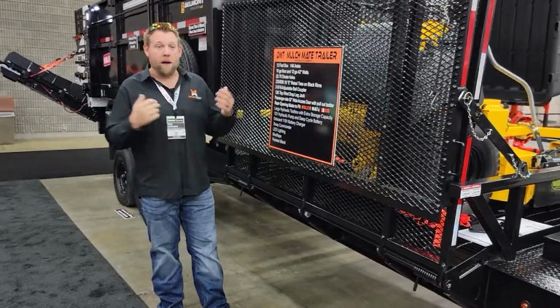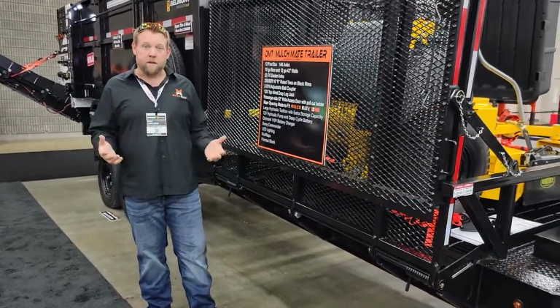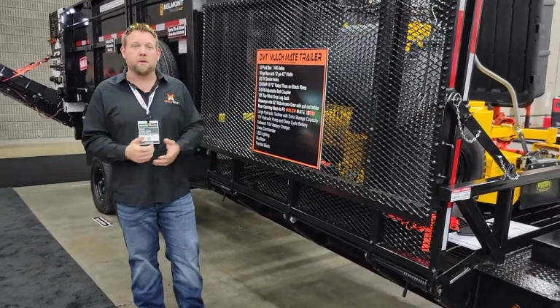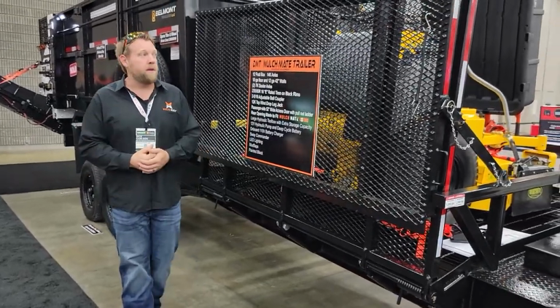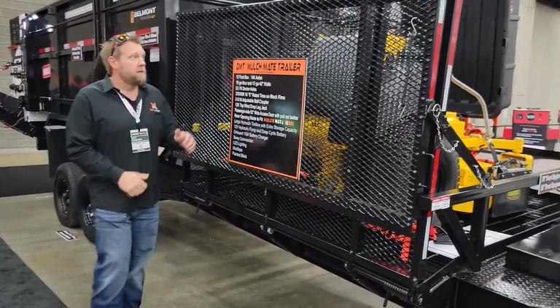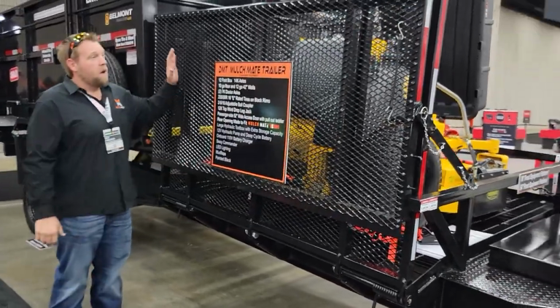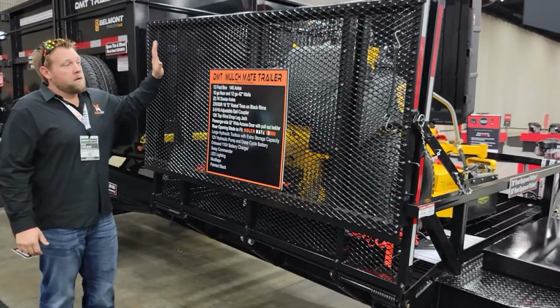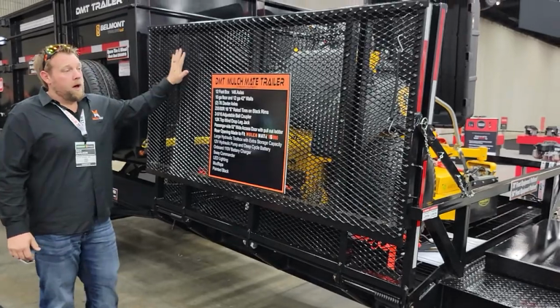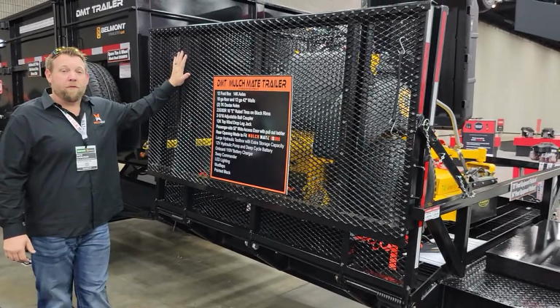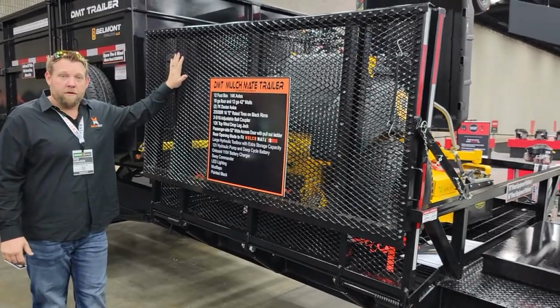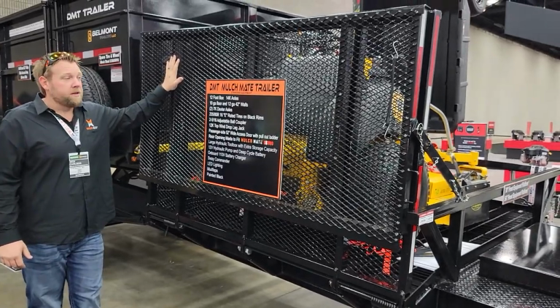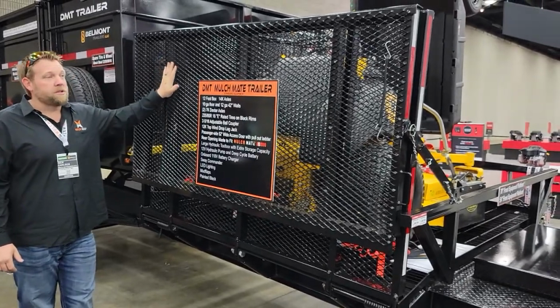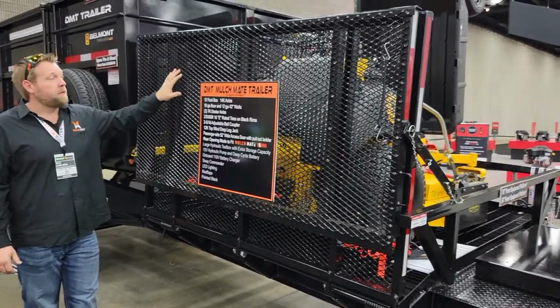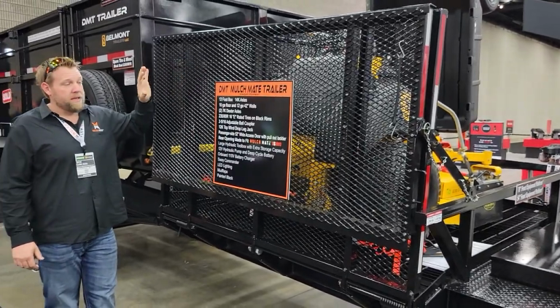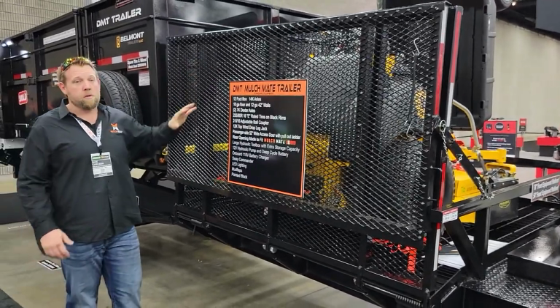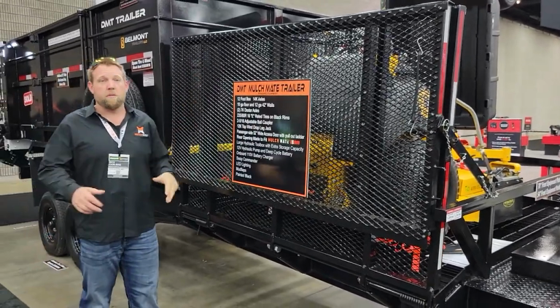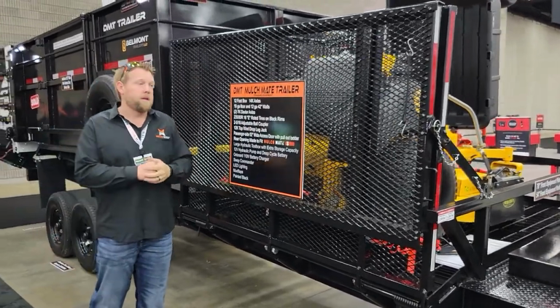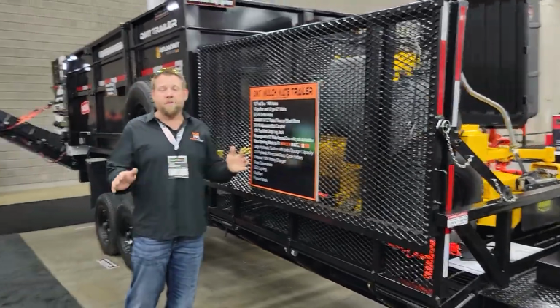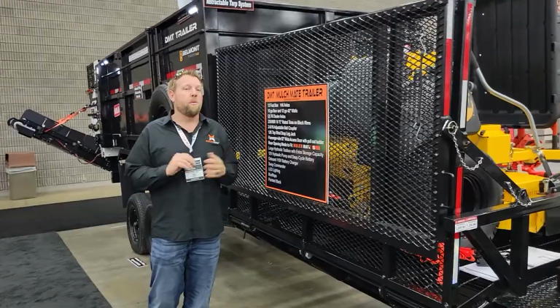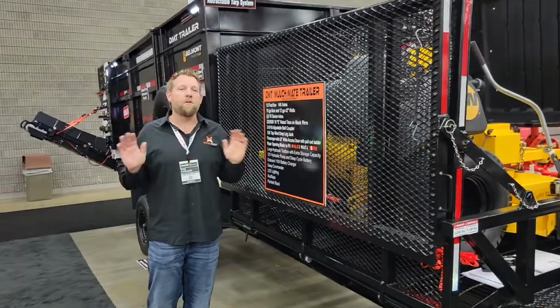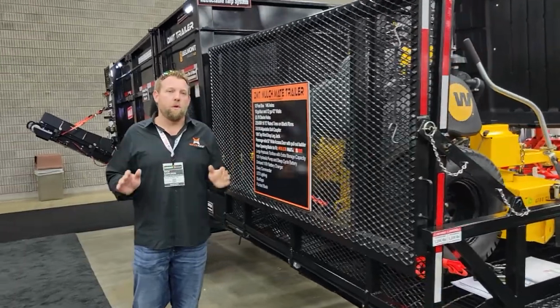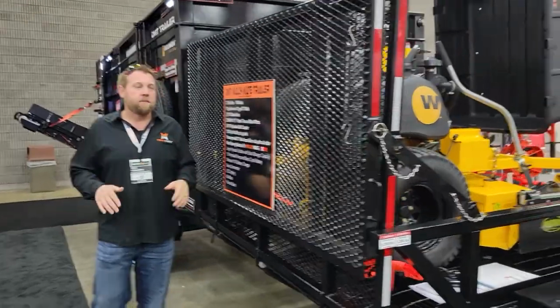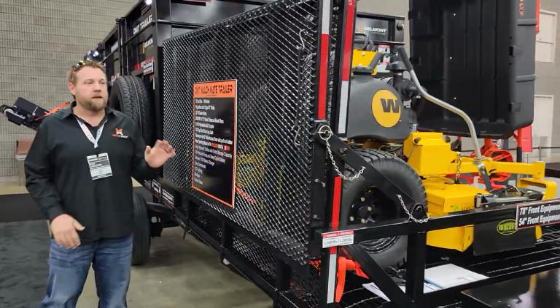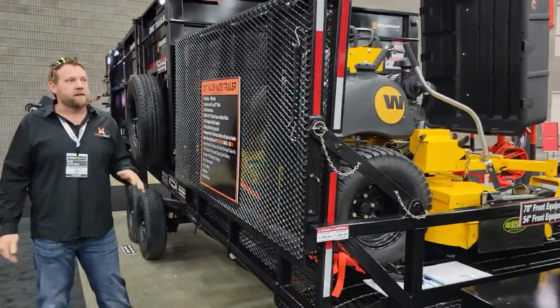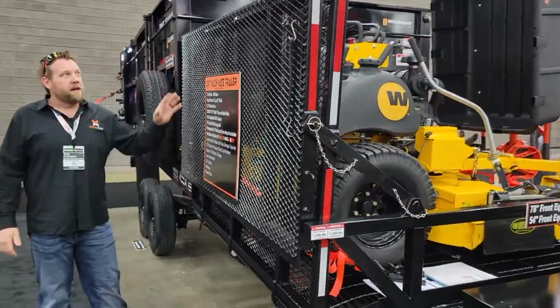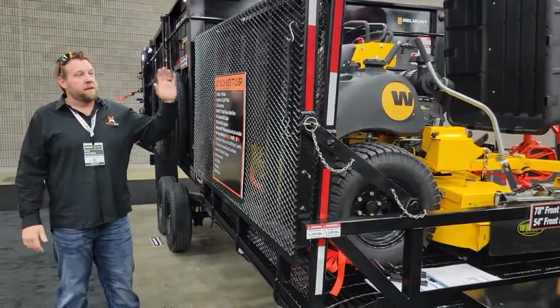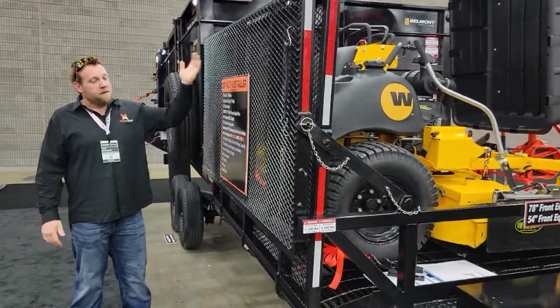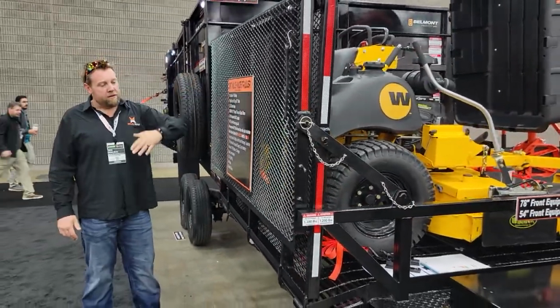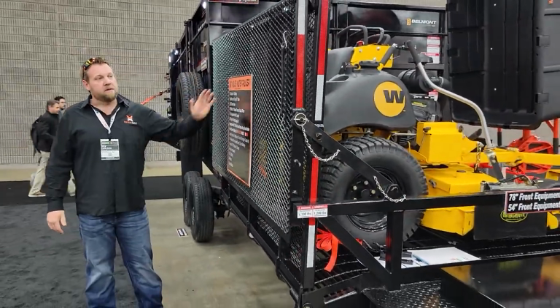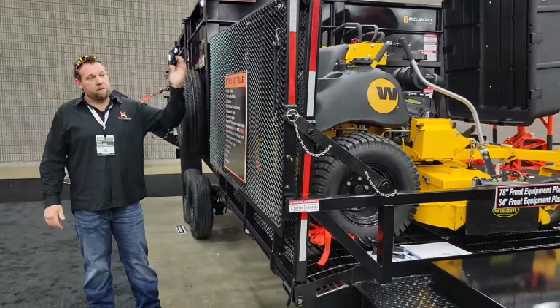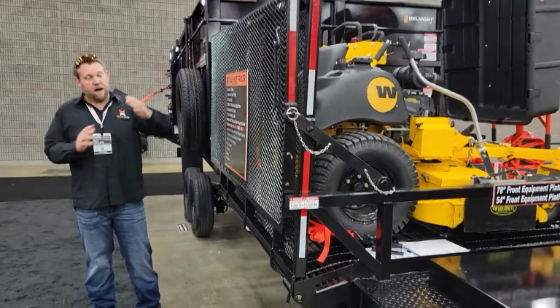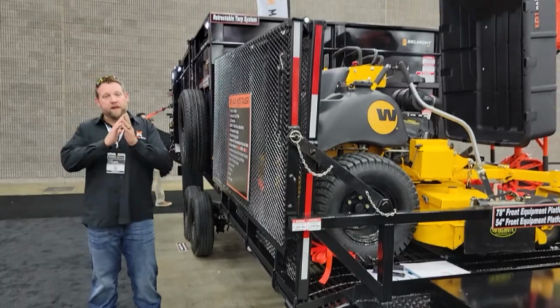While I'm standing right here, I want to talk to you about our platform on the front. This unit was developed to keep mowers, wheelbarrows, live goods, whatever you want. The great thing is it has a dovetail system — this gate is a bi-fold gate.